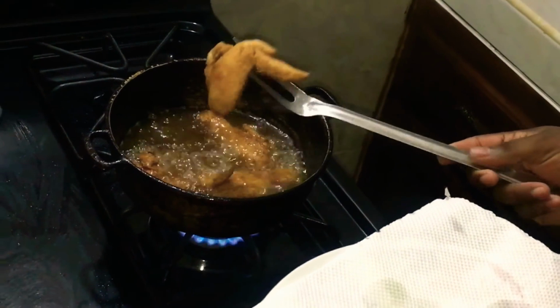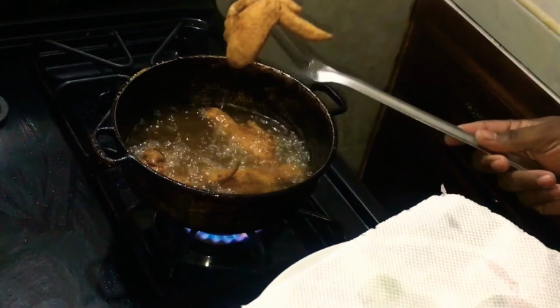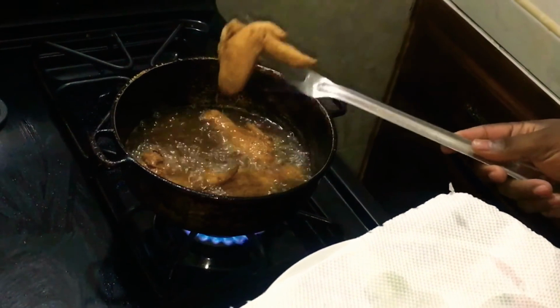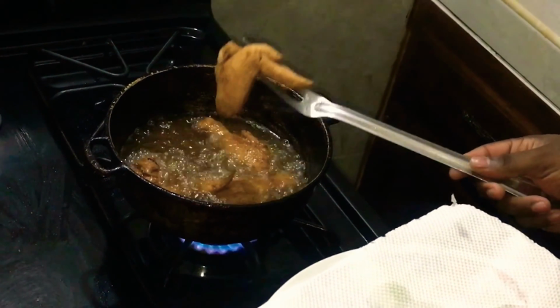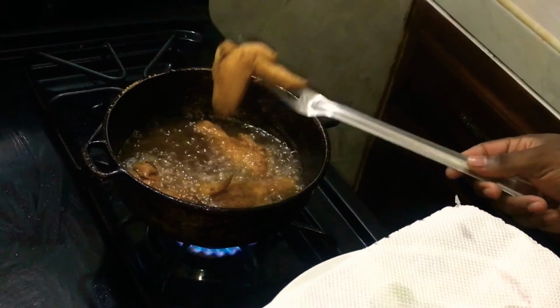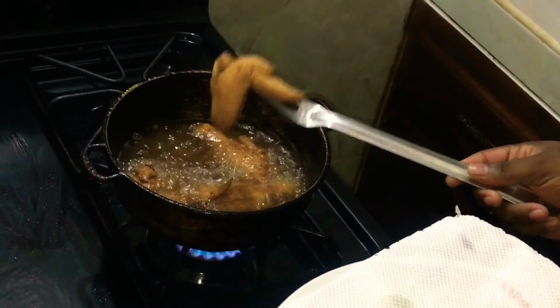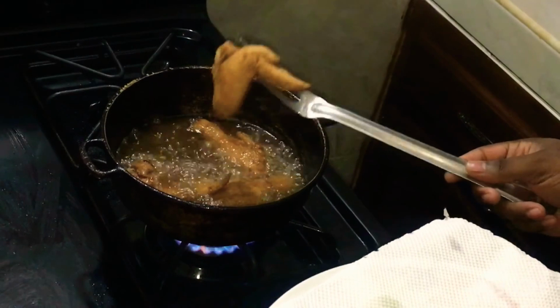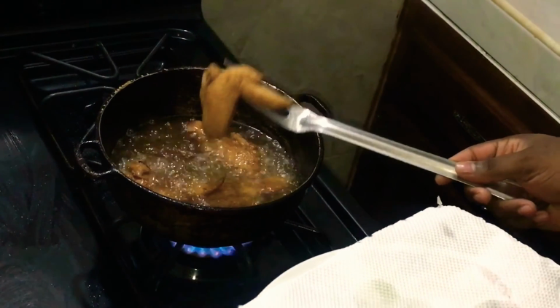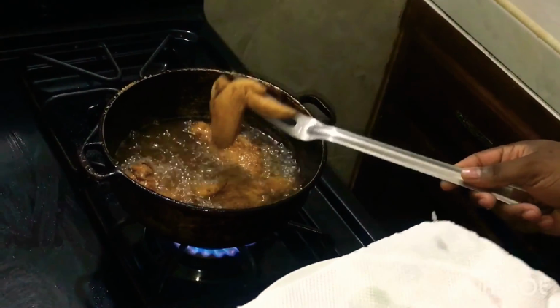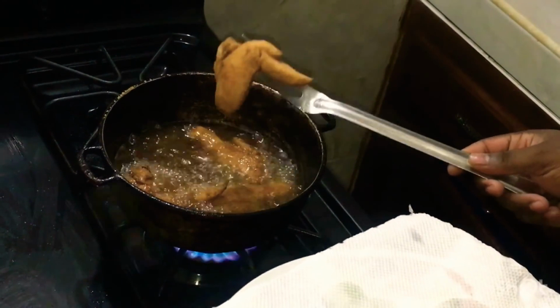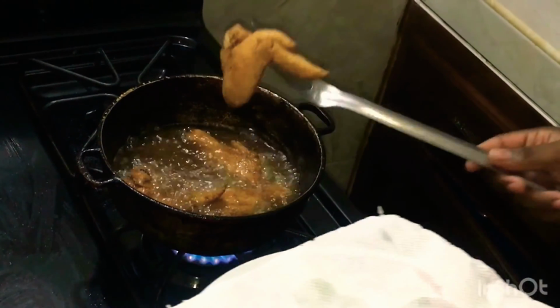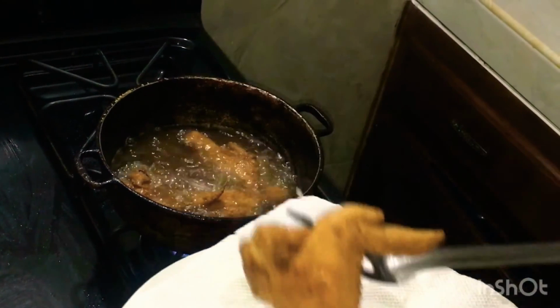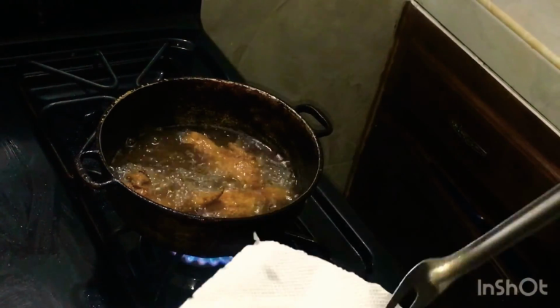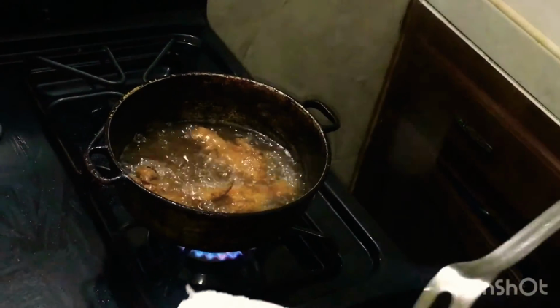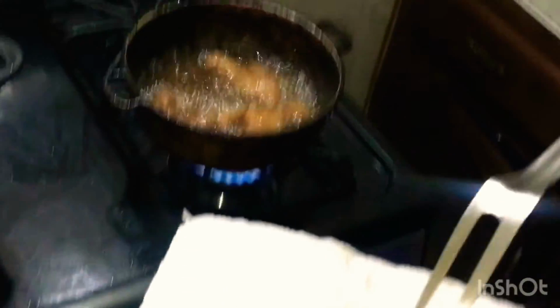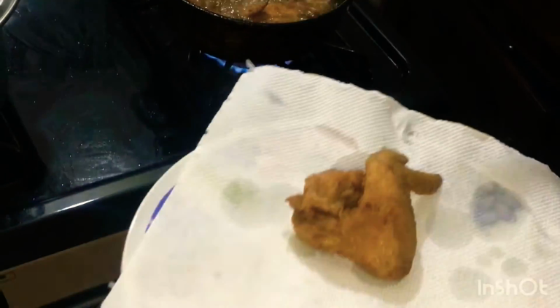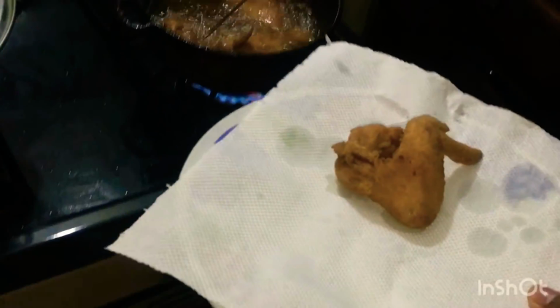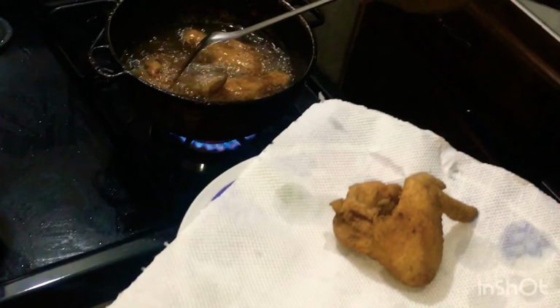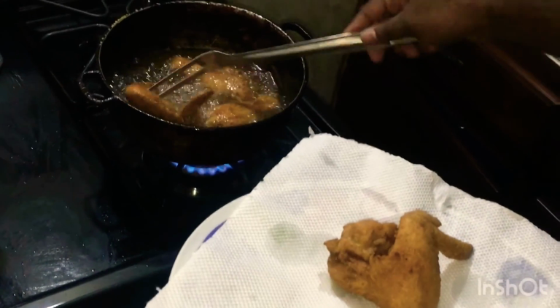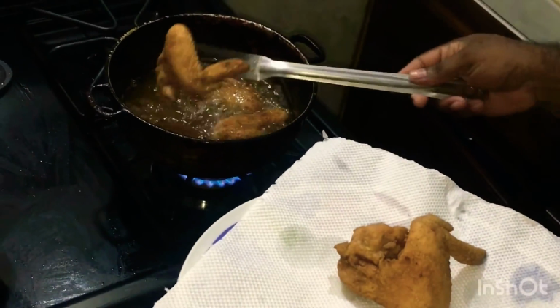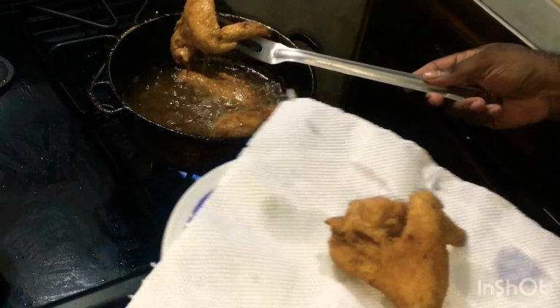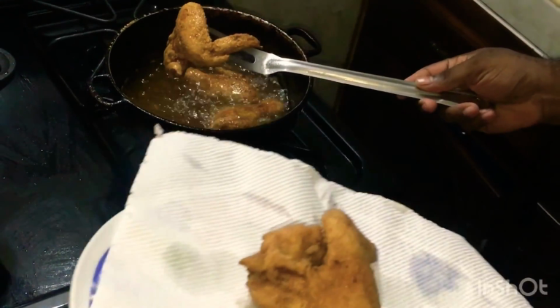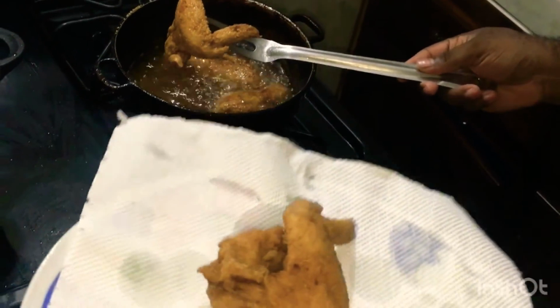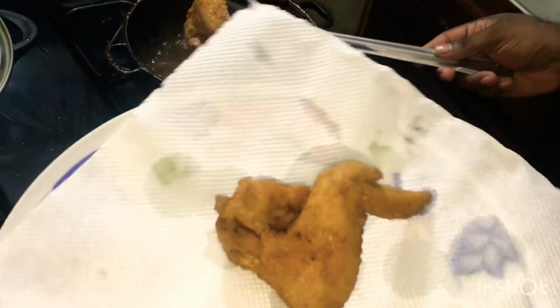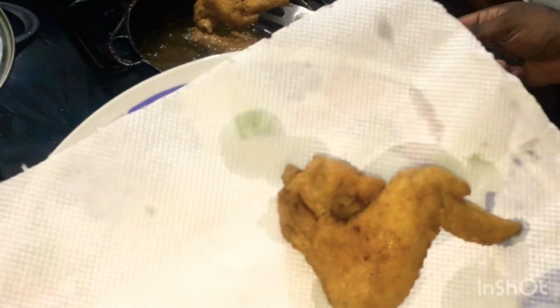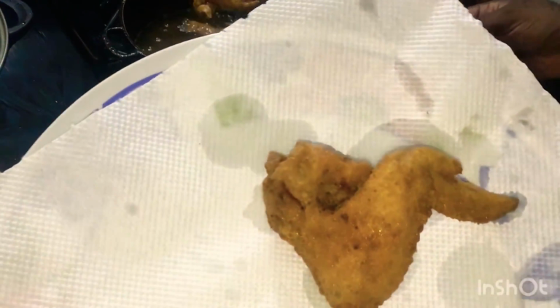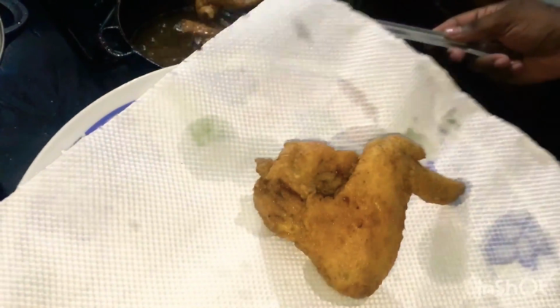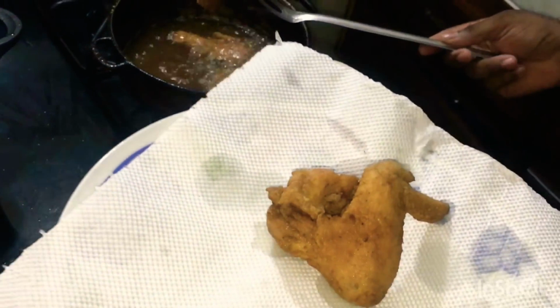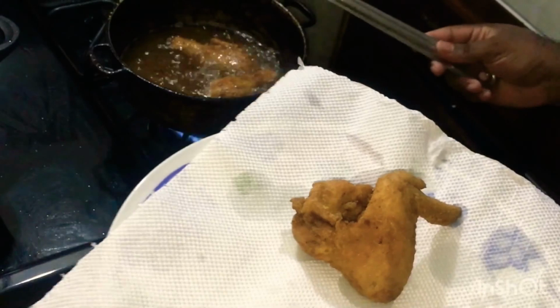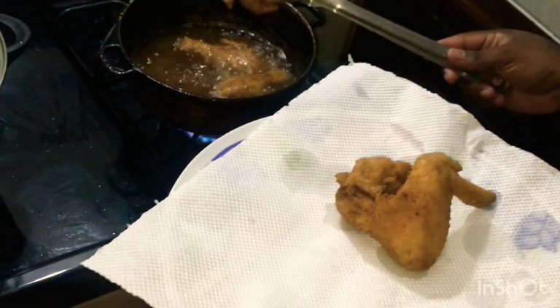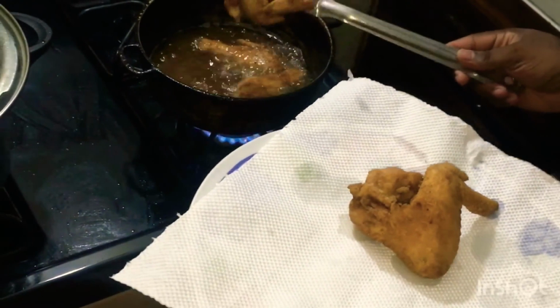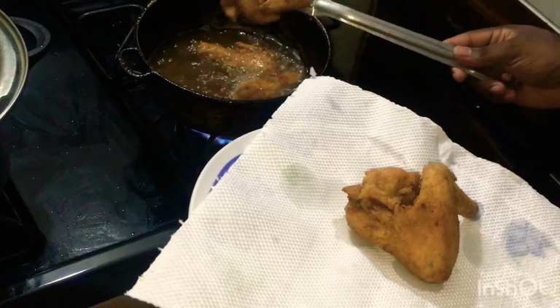We're going to take the first batch of chicken out of the oil and place it on paper towels to remove the excess oil. As you can see — nice golden brown fried chicken.